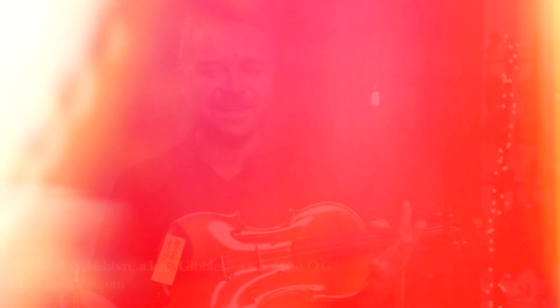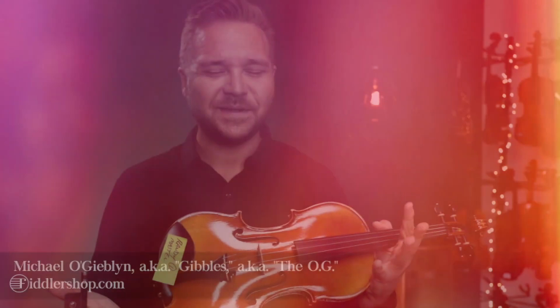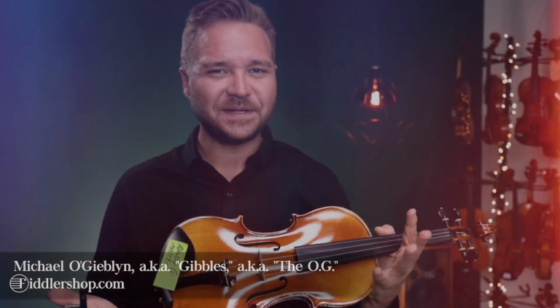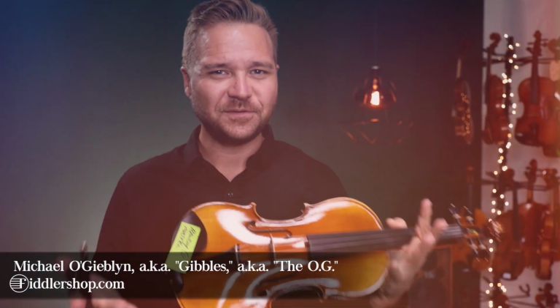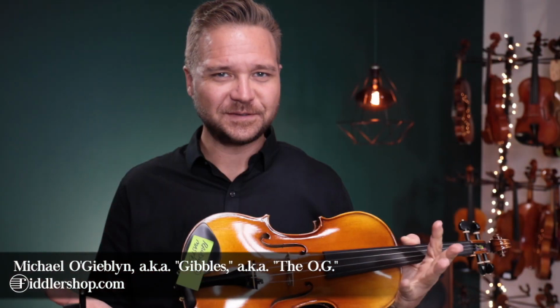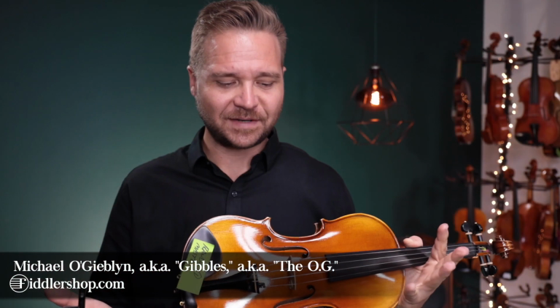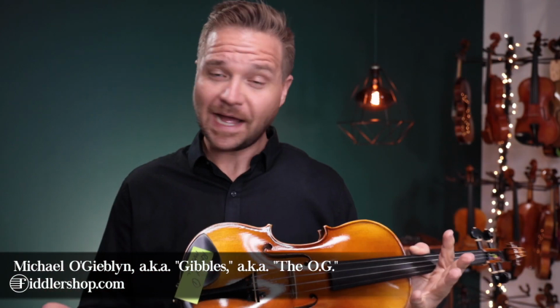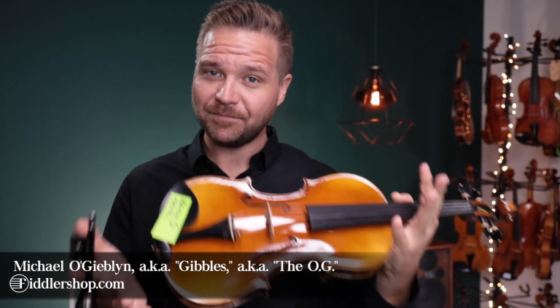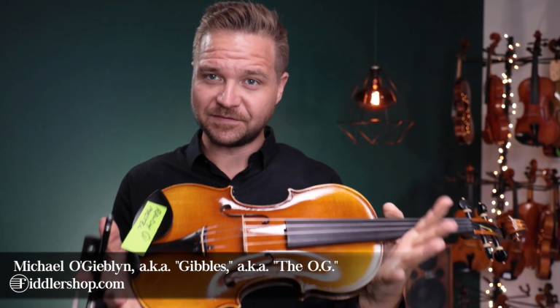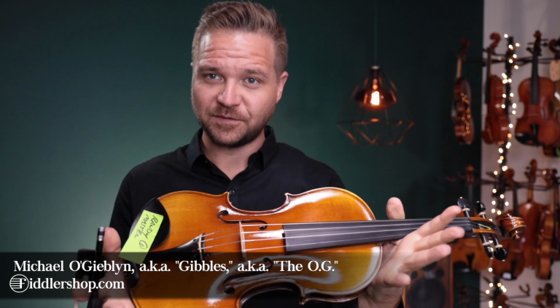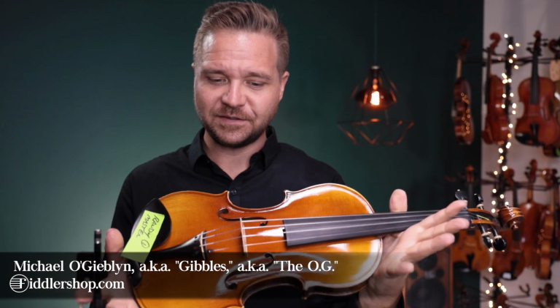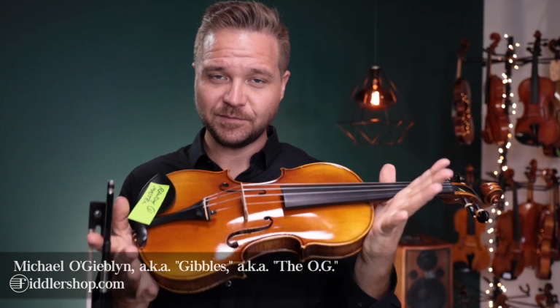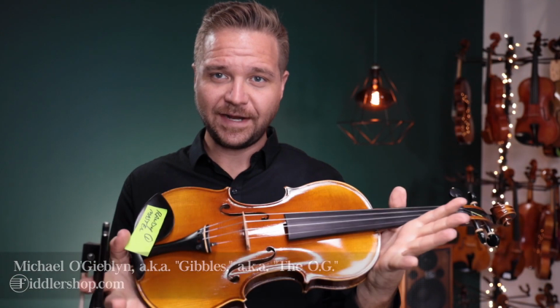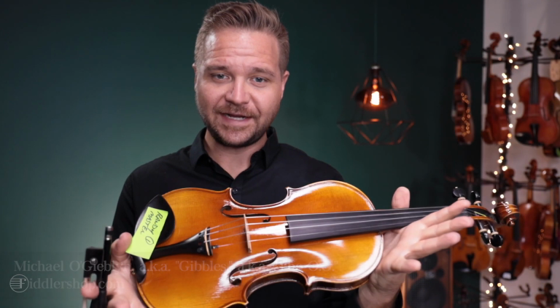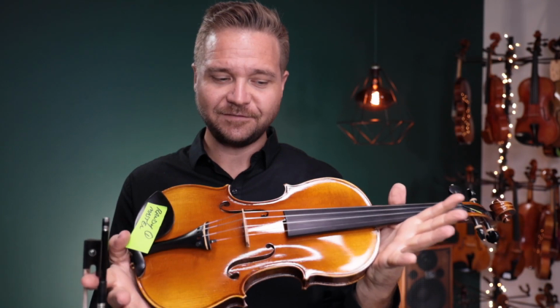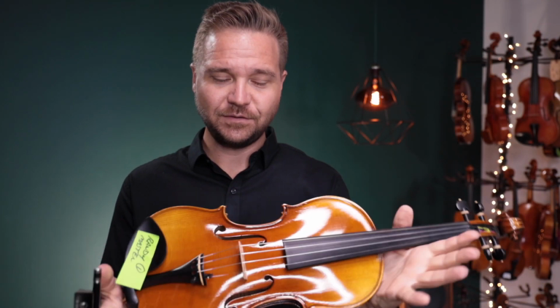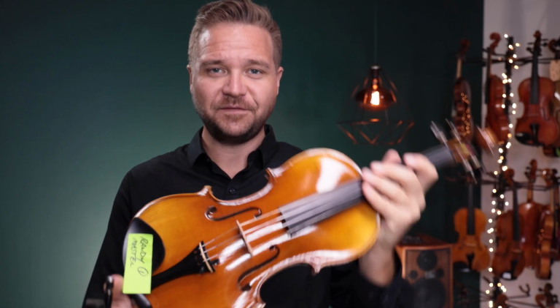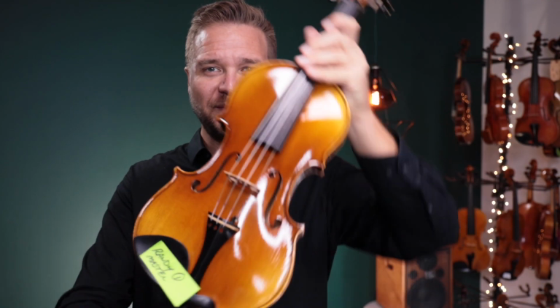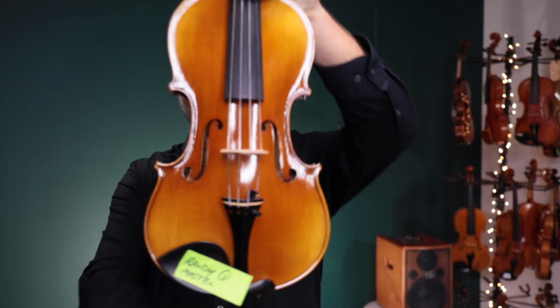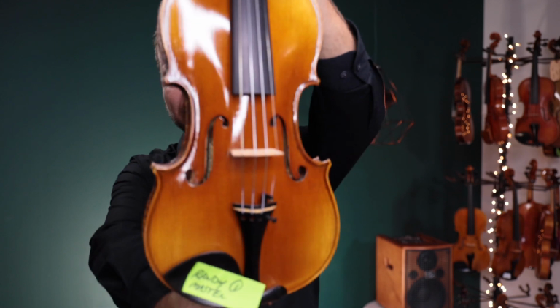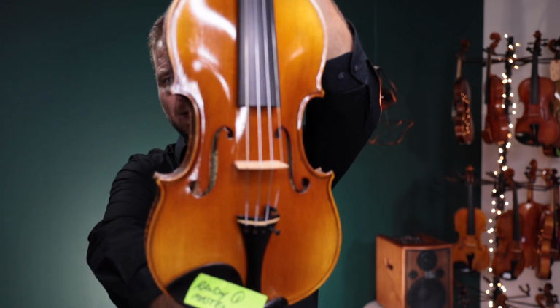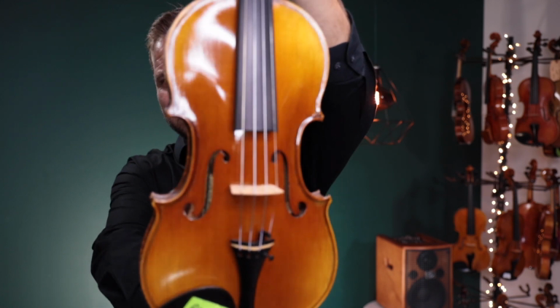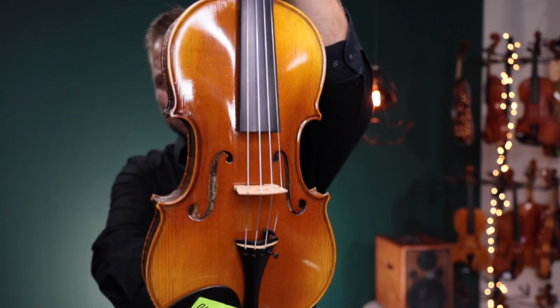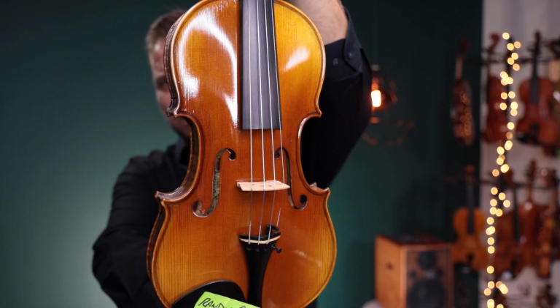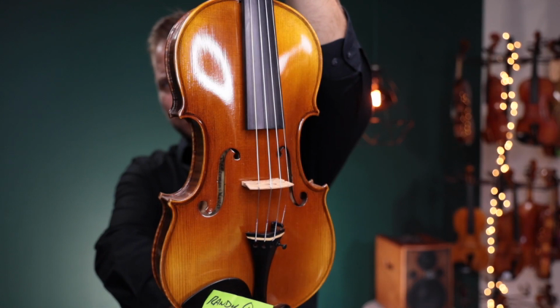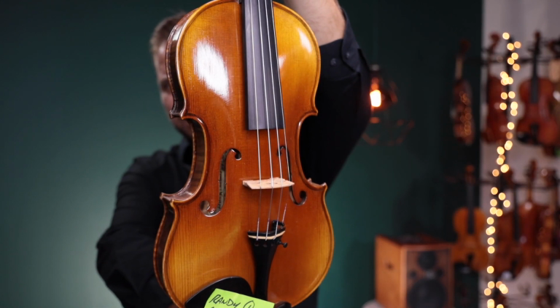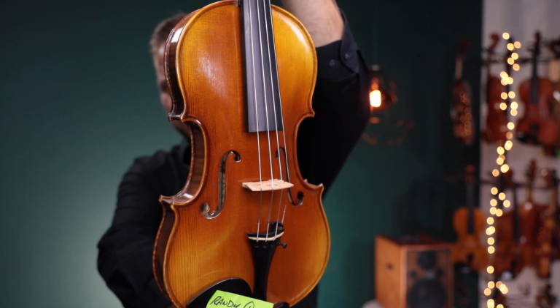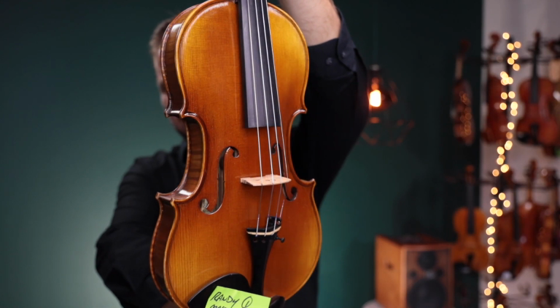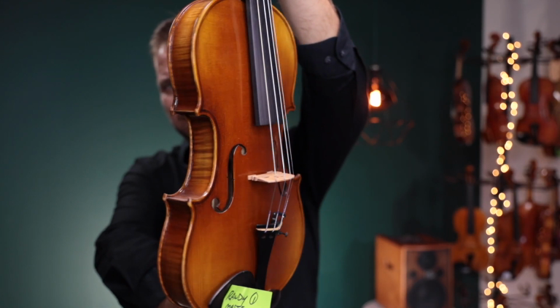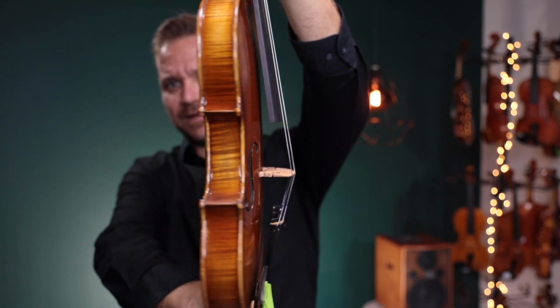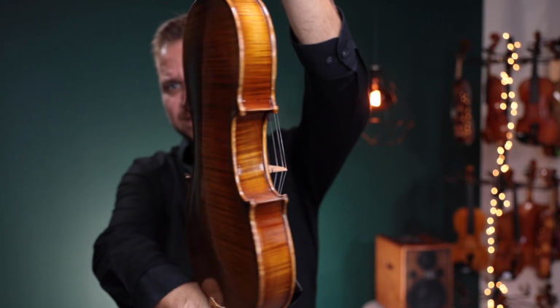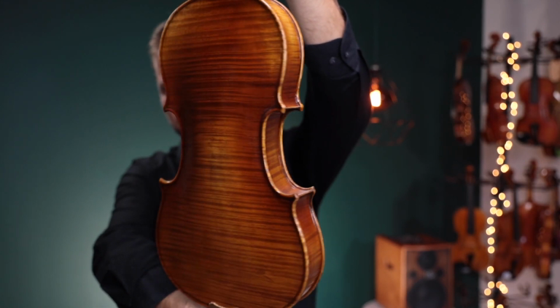Hi there, I'm Michael Giblin with FiddlerShop.com. This is a video for our dear customer, Randy. I have two of the Fiddler Man Master violins for you to have a look at and have a listen to.